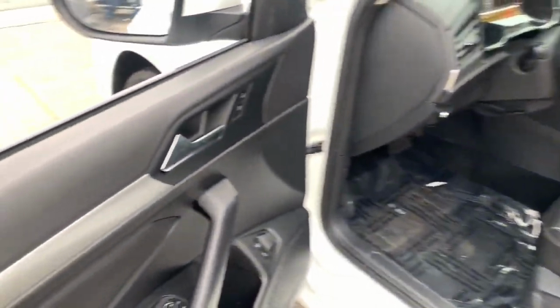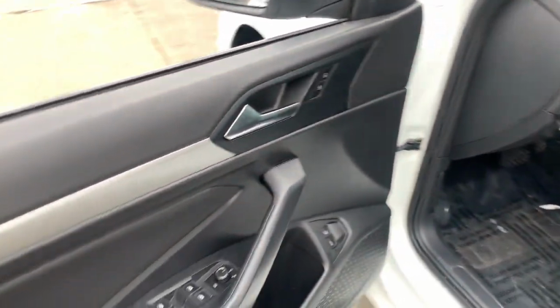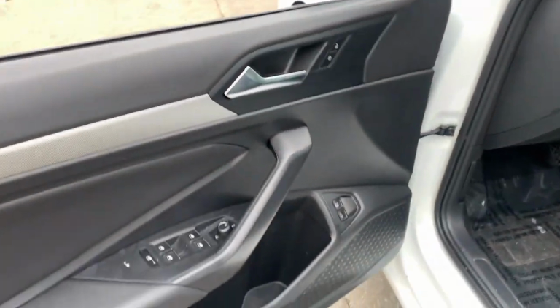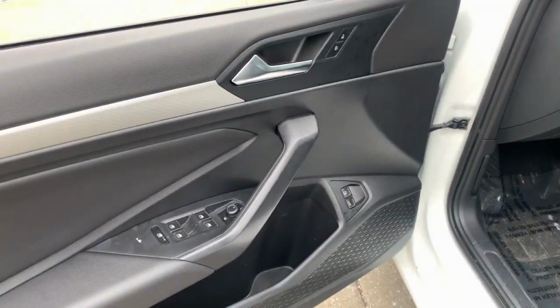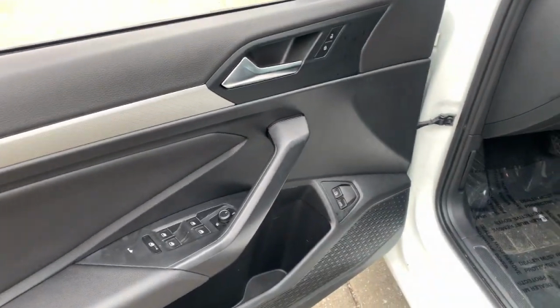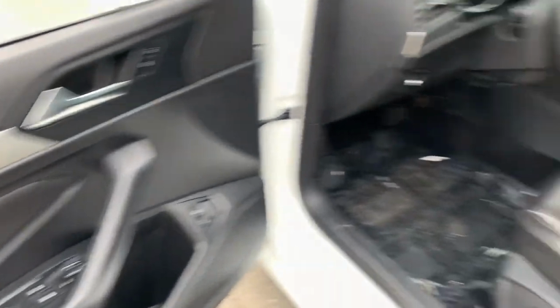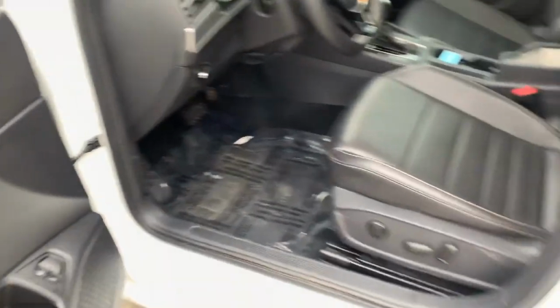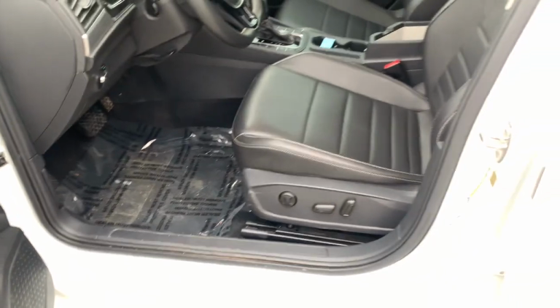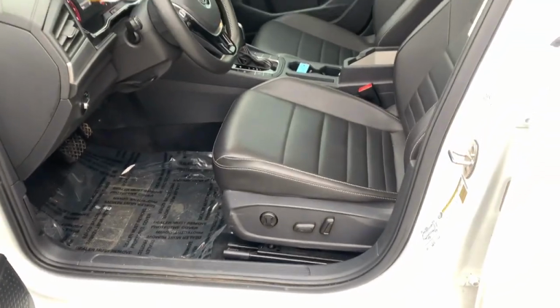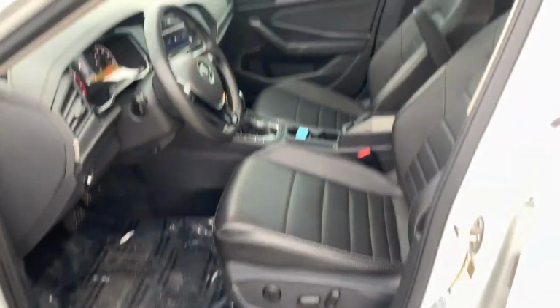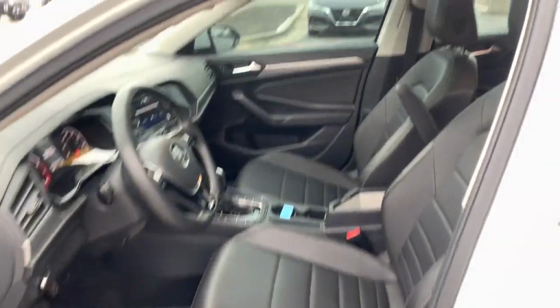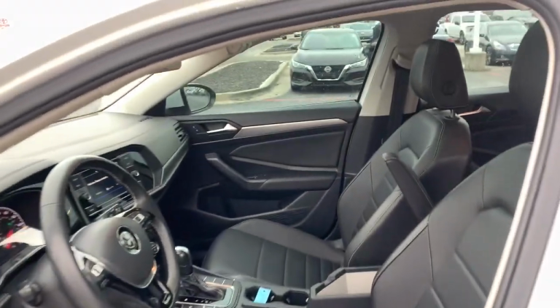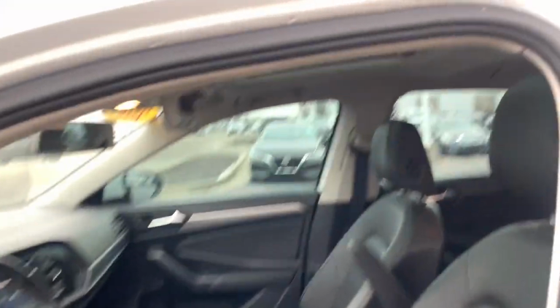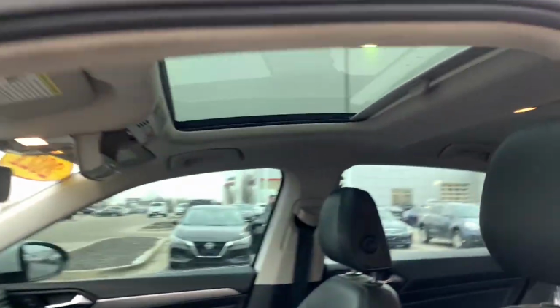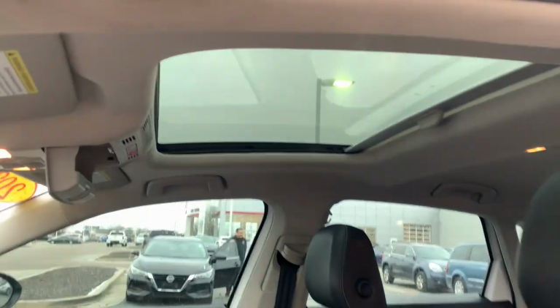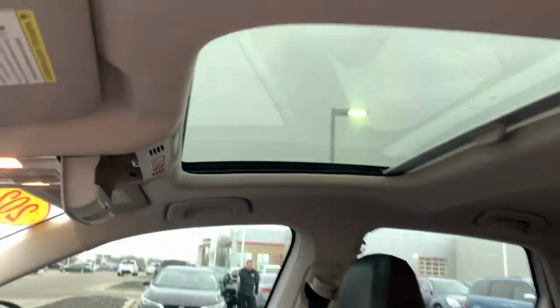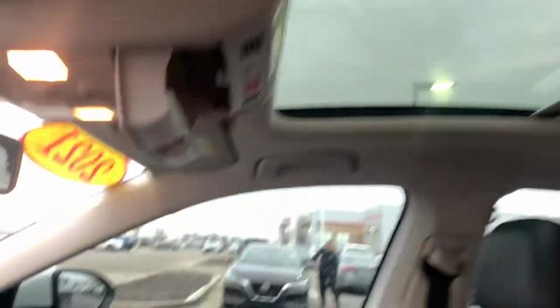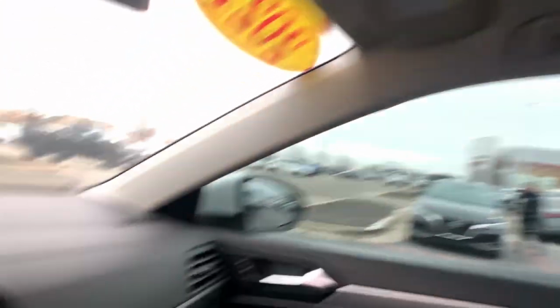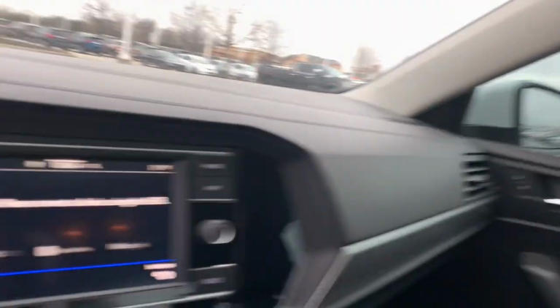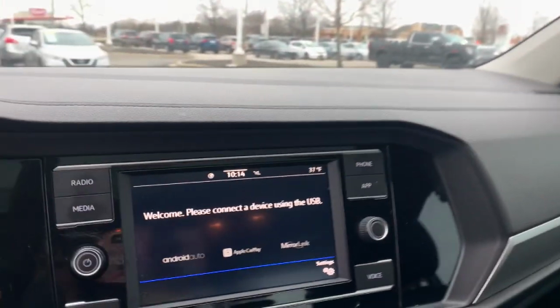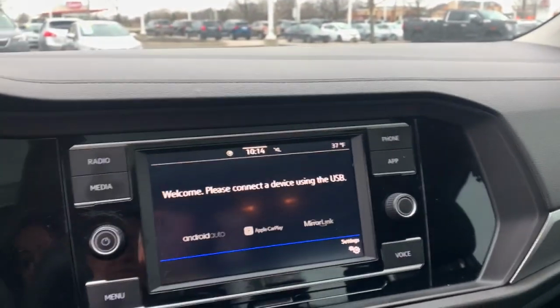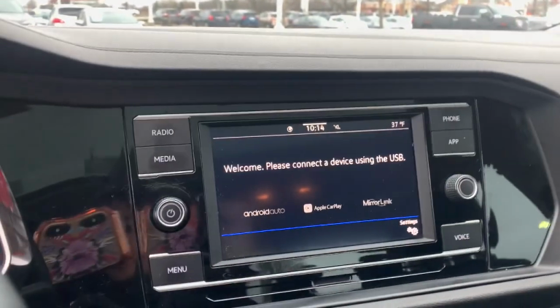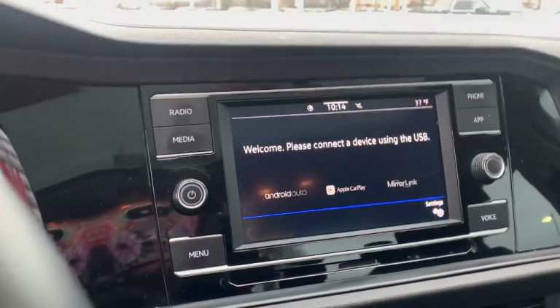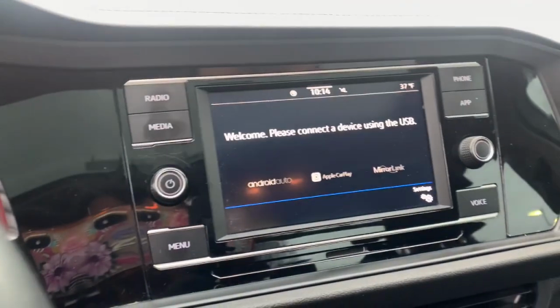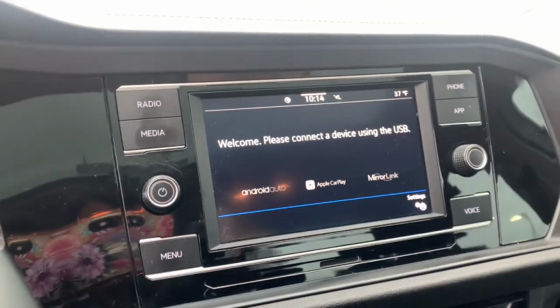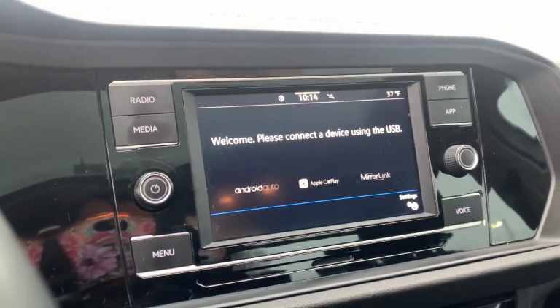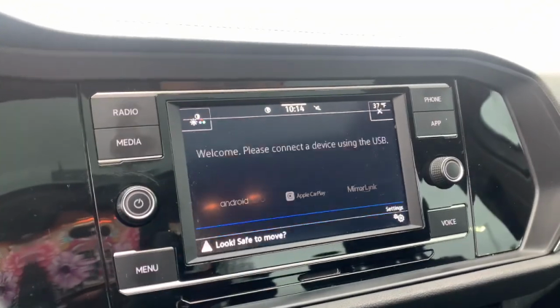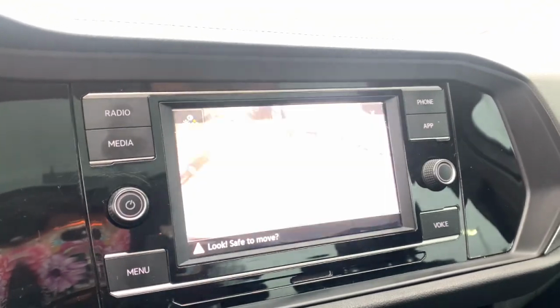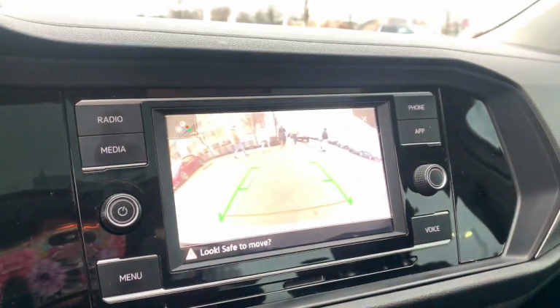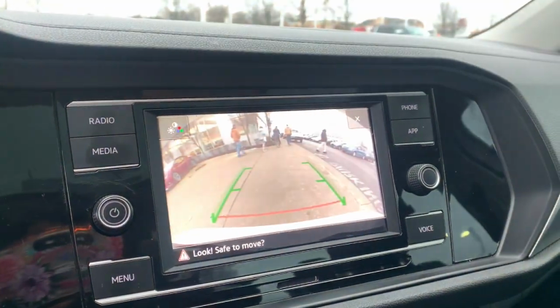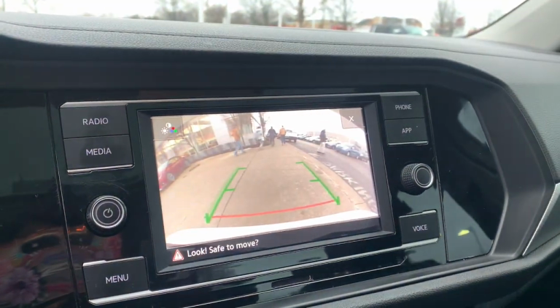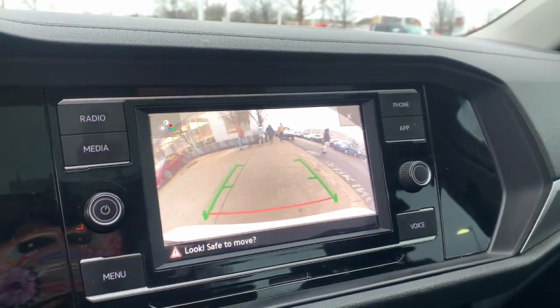Its impressive fuel efficiency, smooth ride, zesty performance, and numerous safety features make it ideal for families and commuters. The following are some of this vehicle's highlighted options: